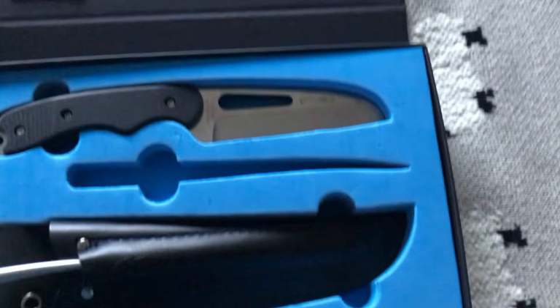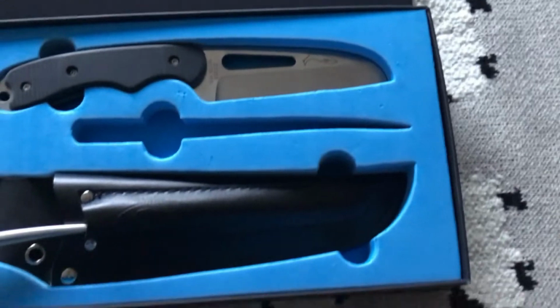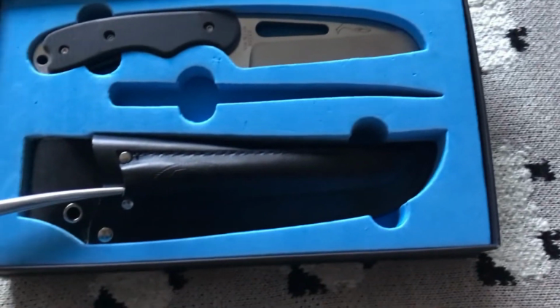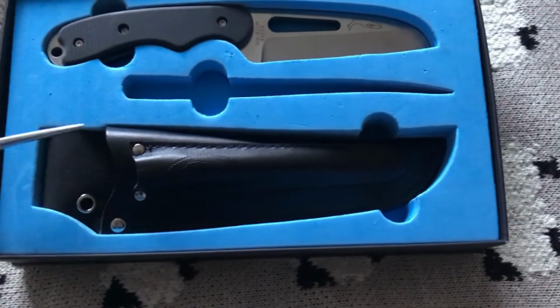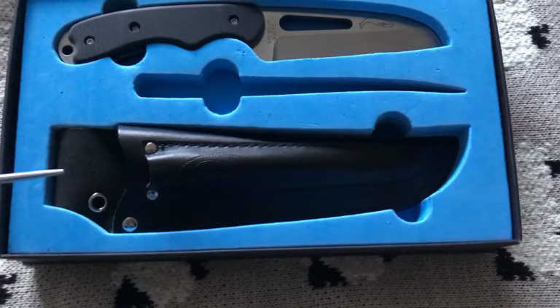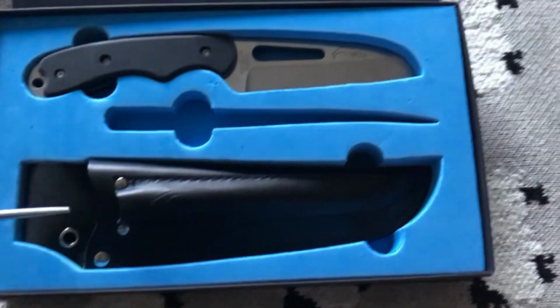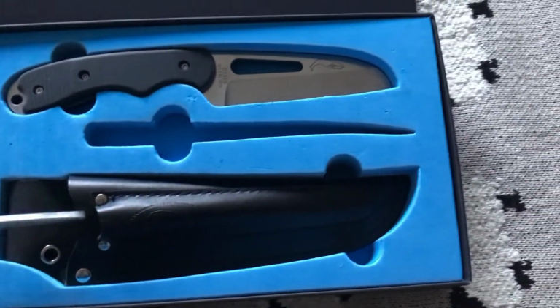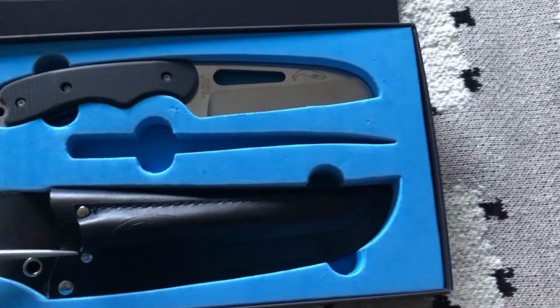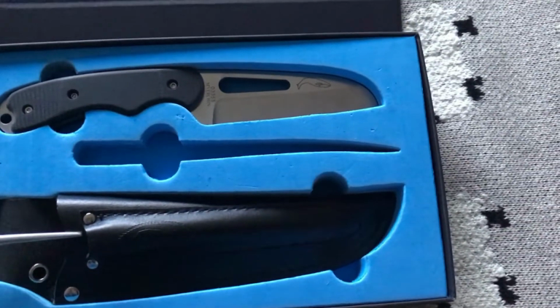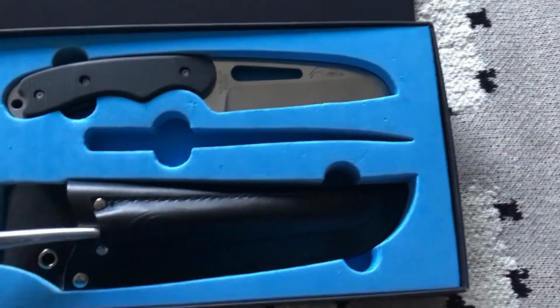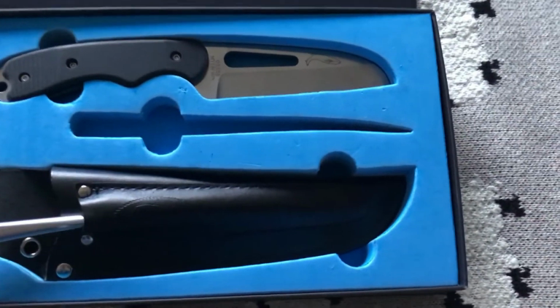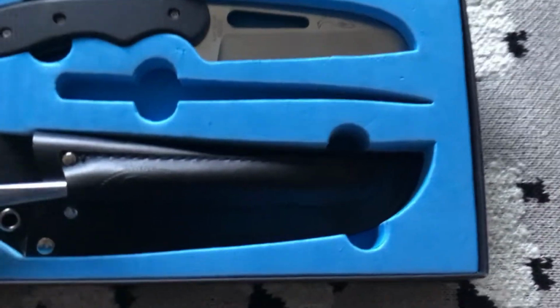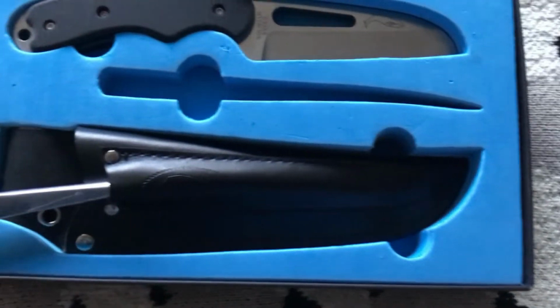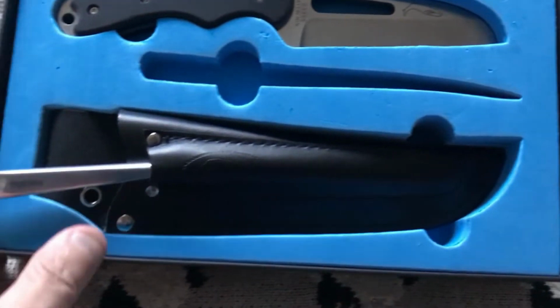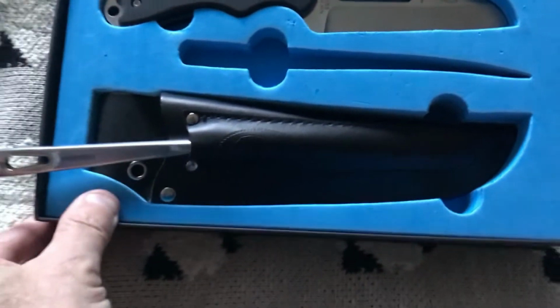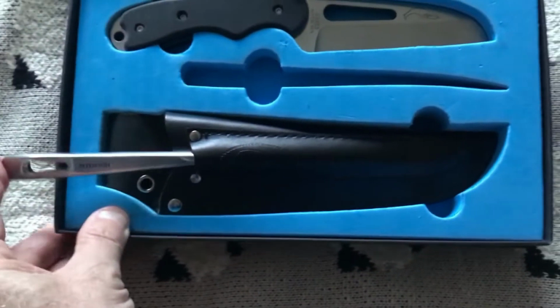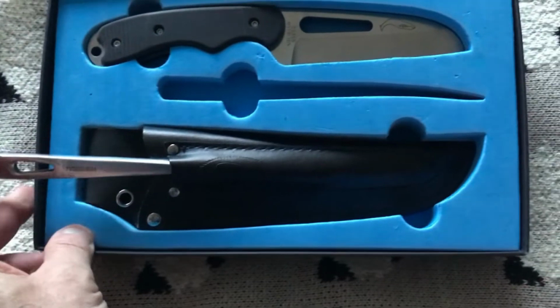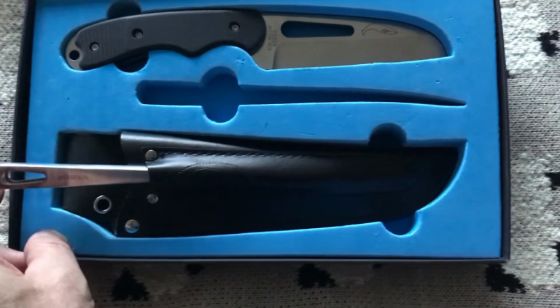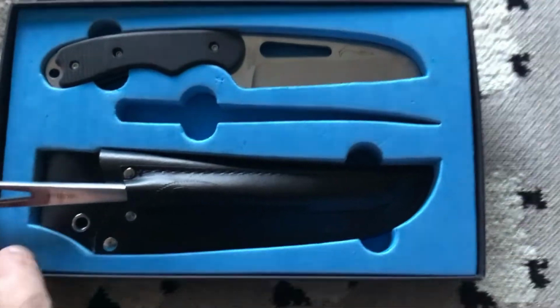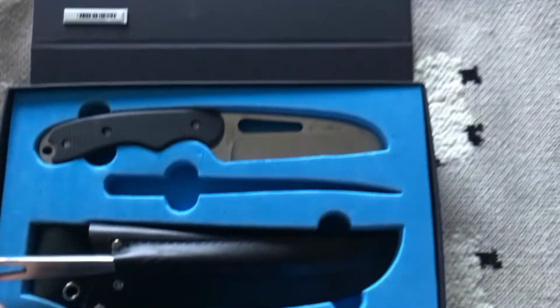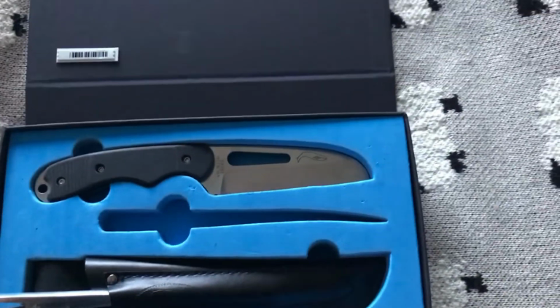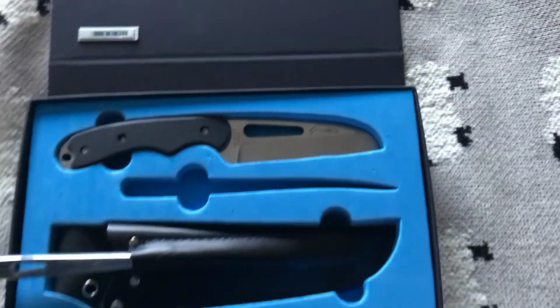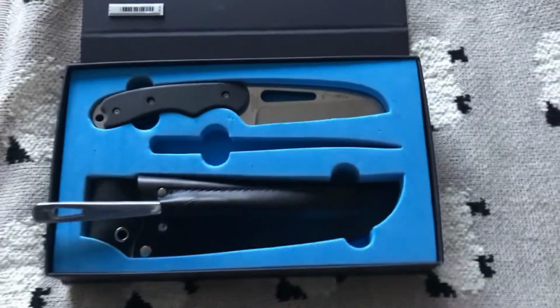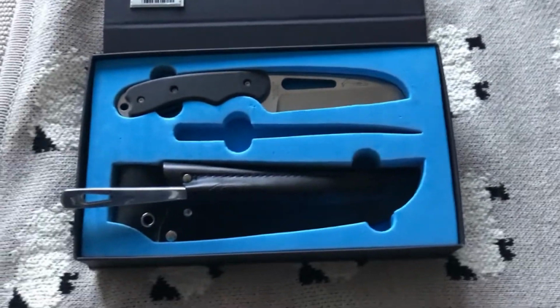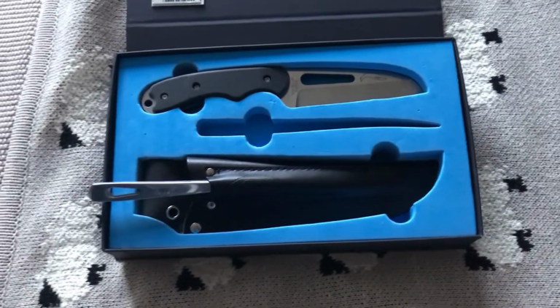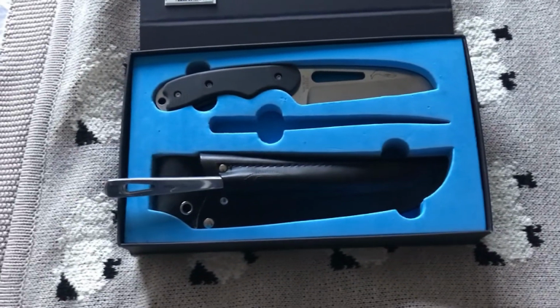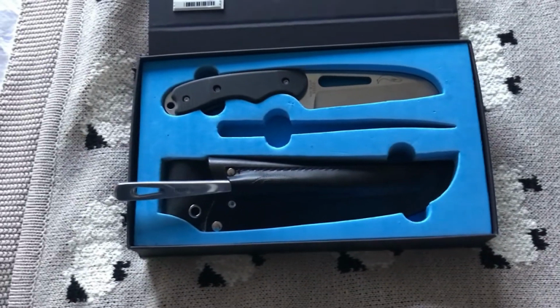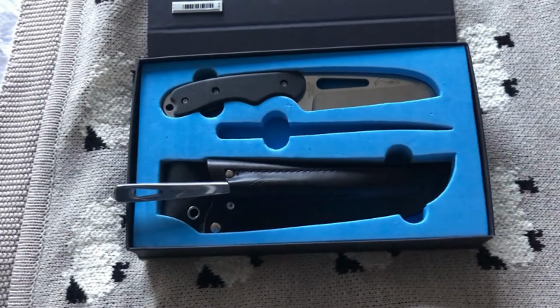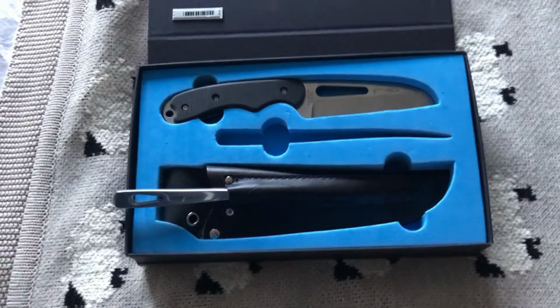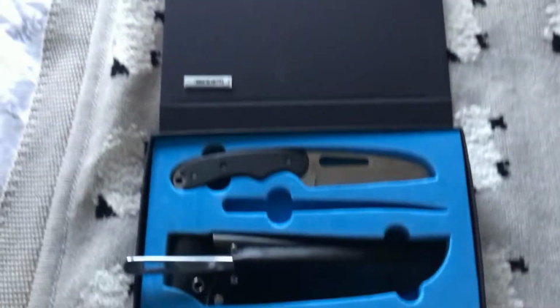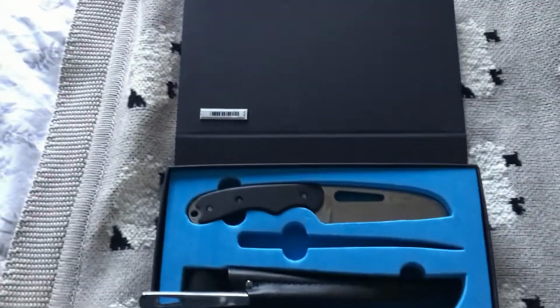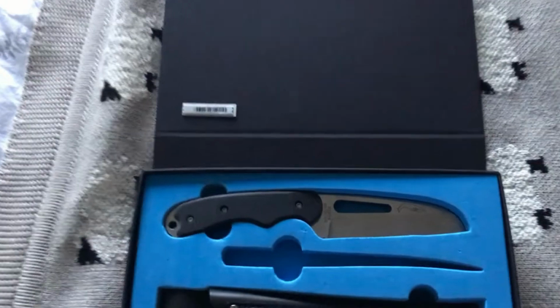It's got a nice little location here on the sheath — it just pops in there, keeps it out of the way but handy should you need to use it.